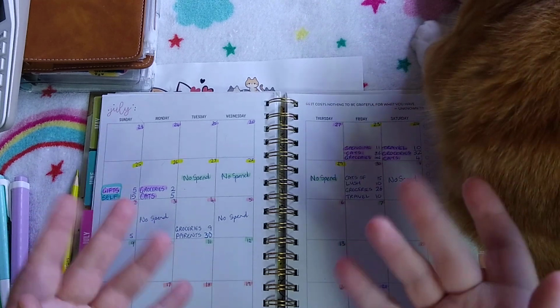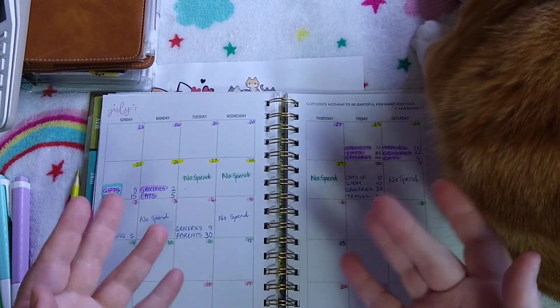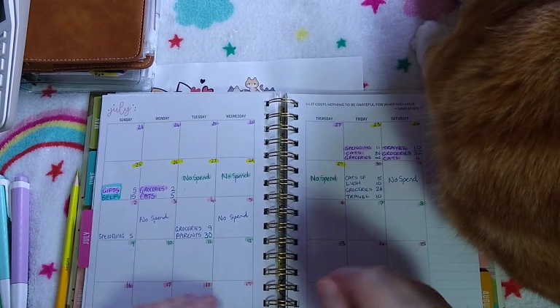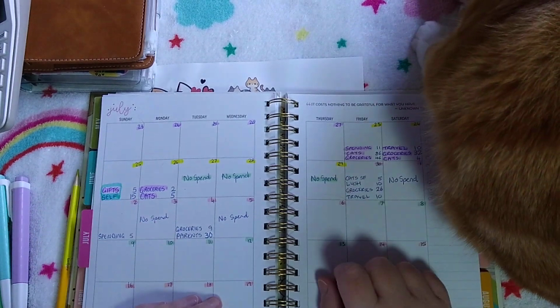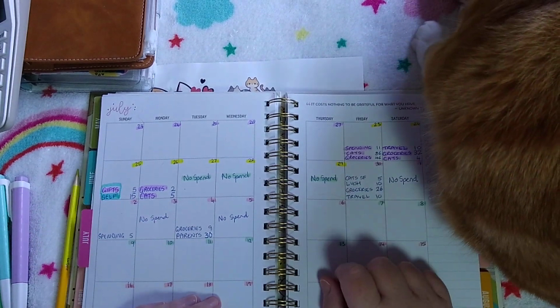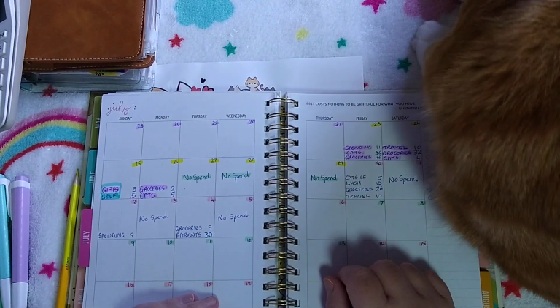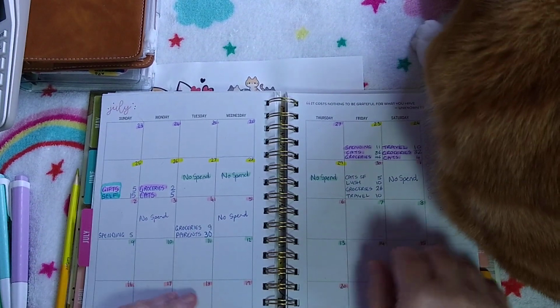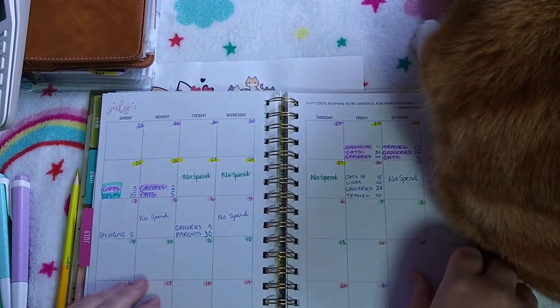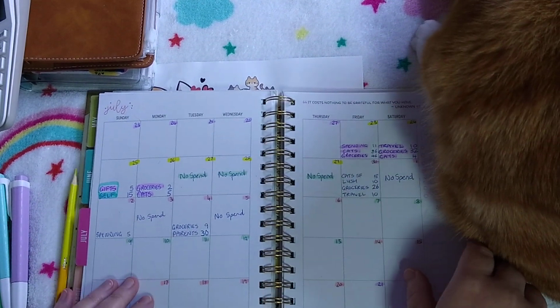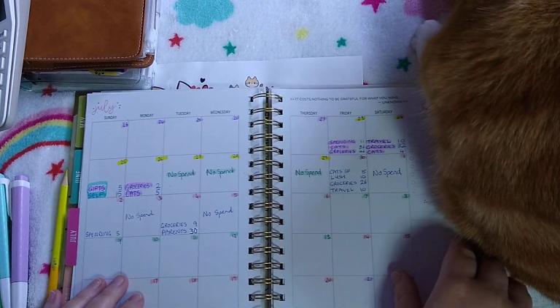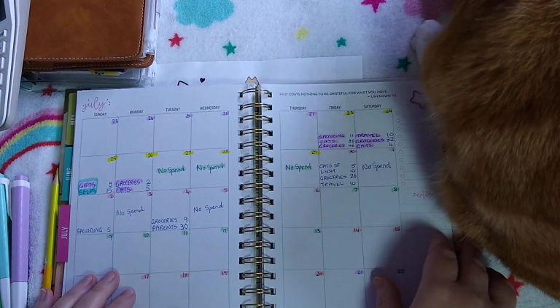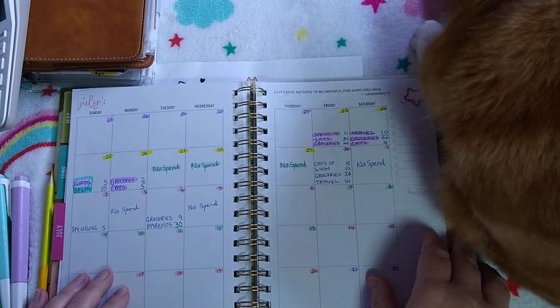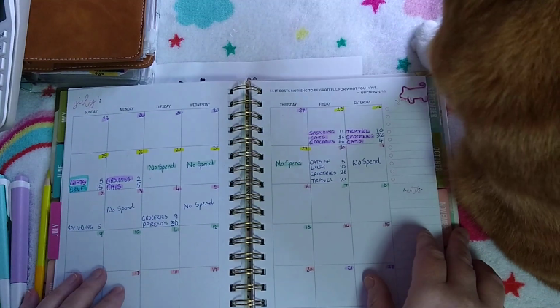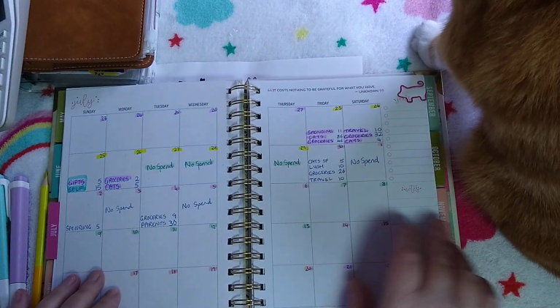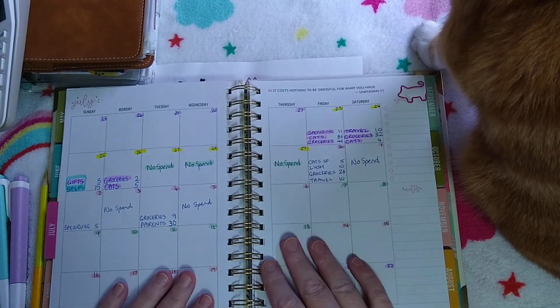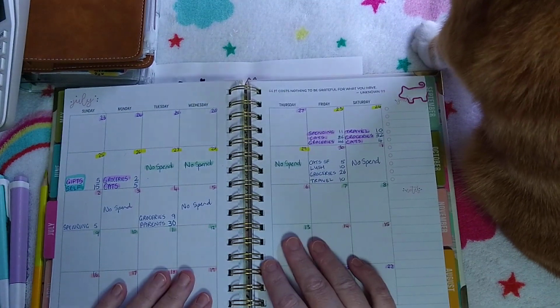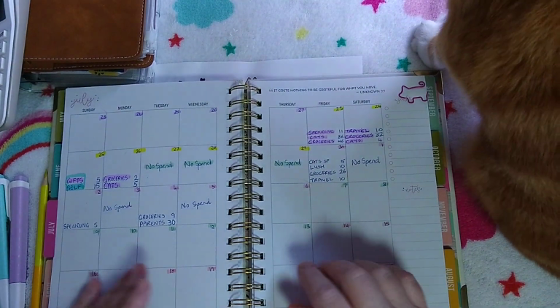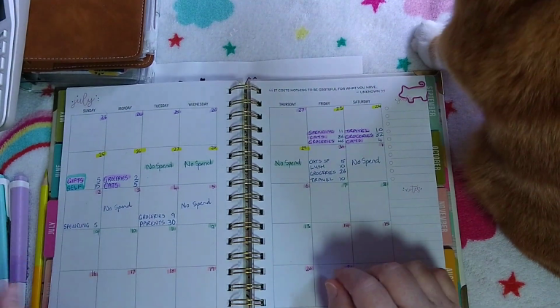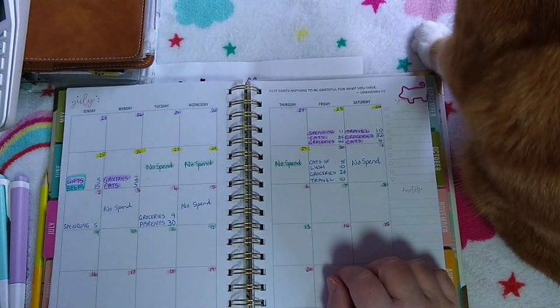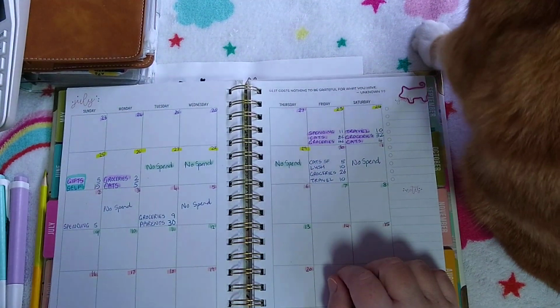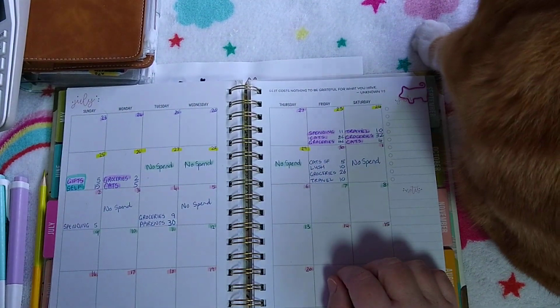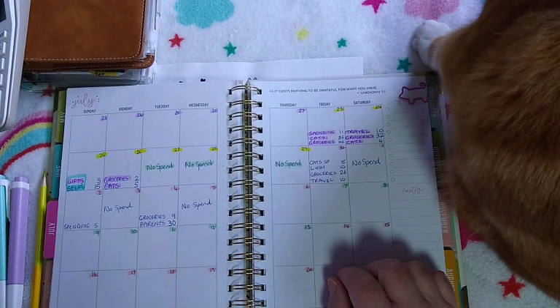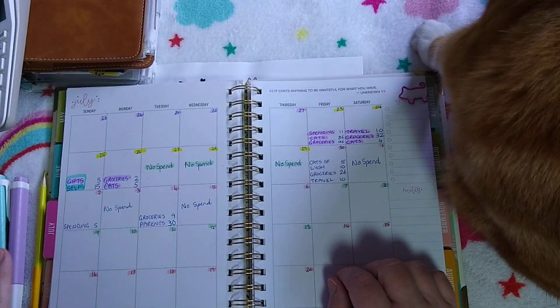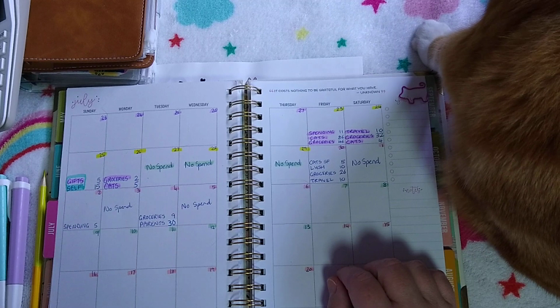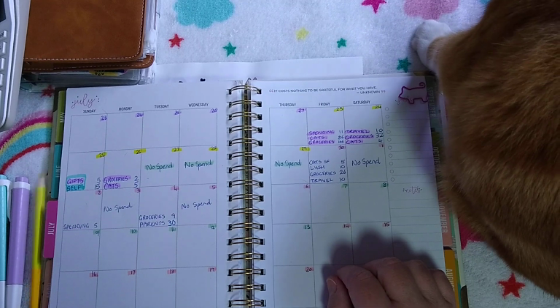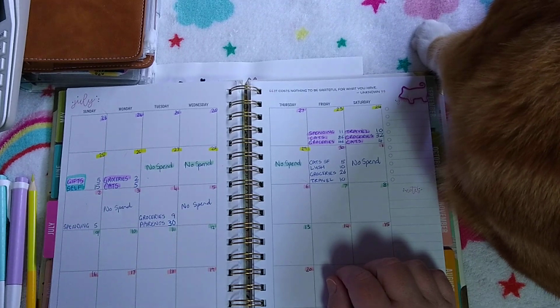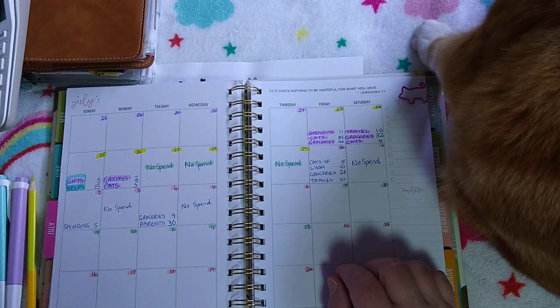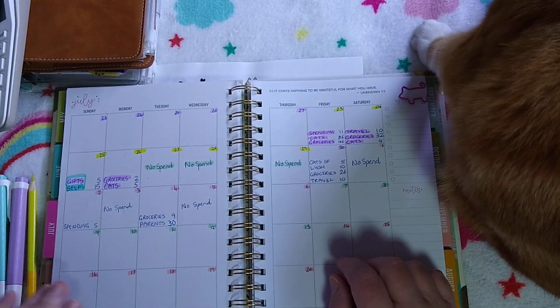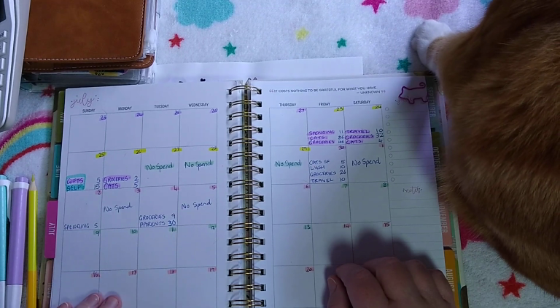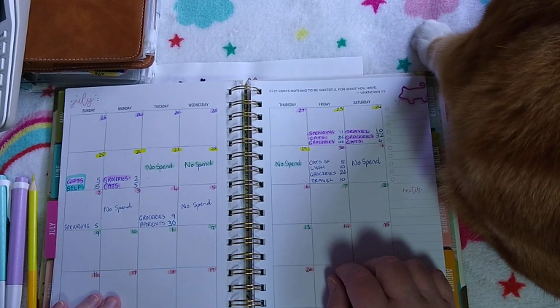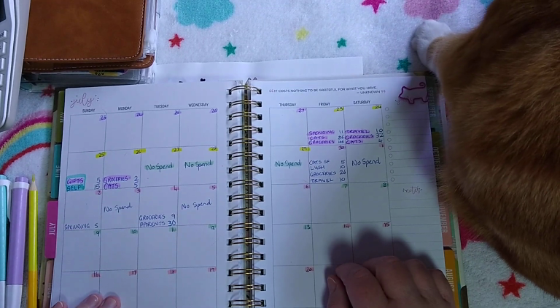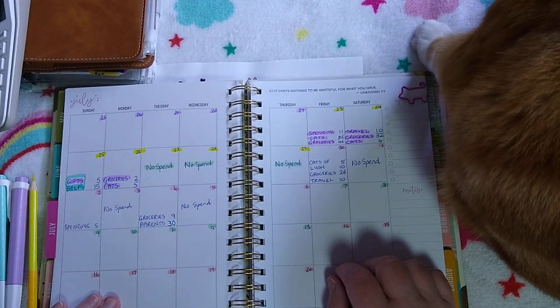Hello and welcome to today's video. Today I'm going to be closing out week two of the July budget. How are you today? I hope you've had a very good day. Thank you again for the well wishes for Jerry.